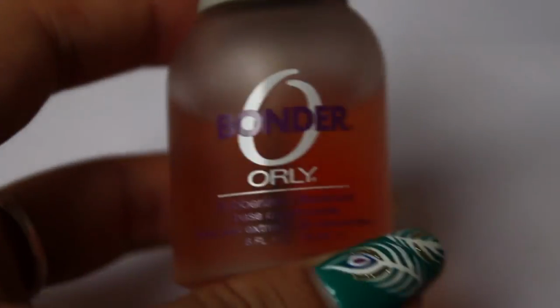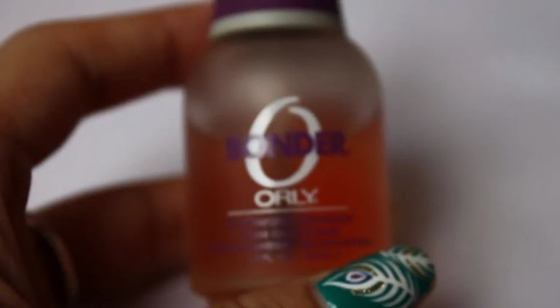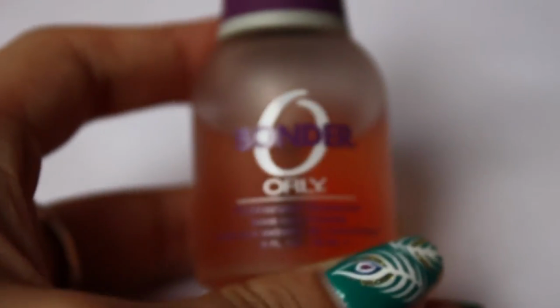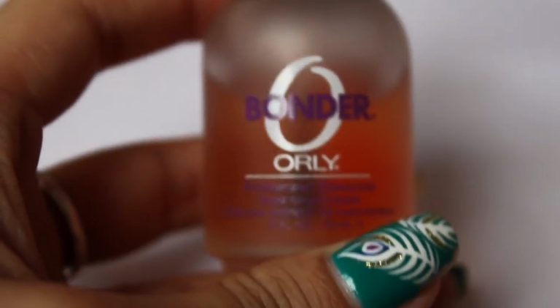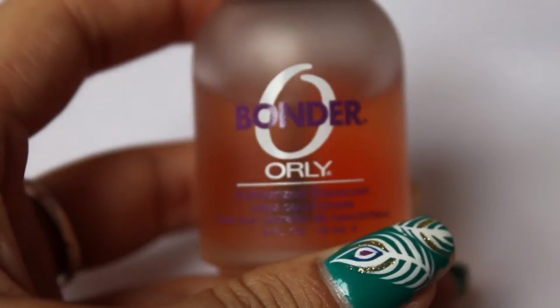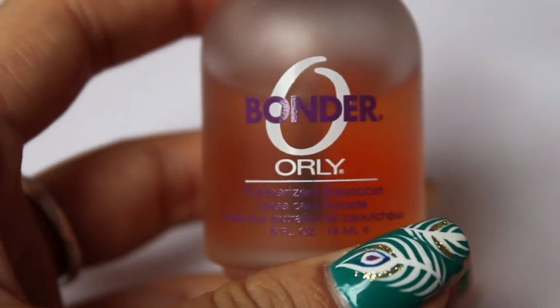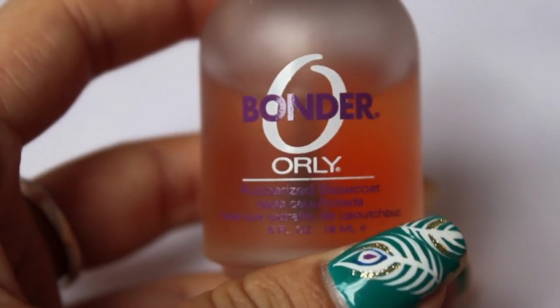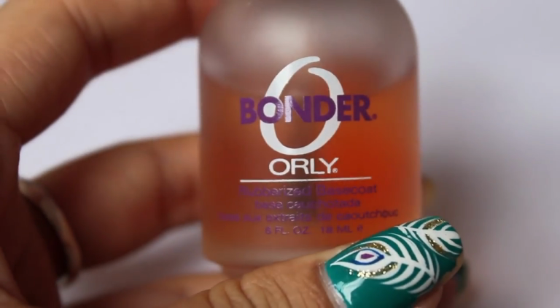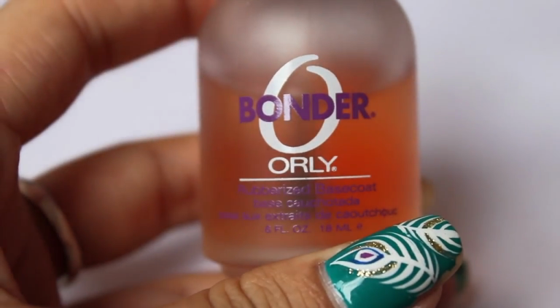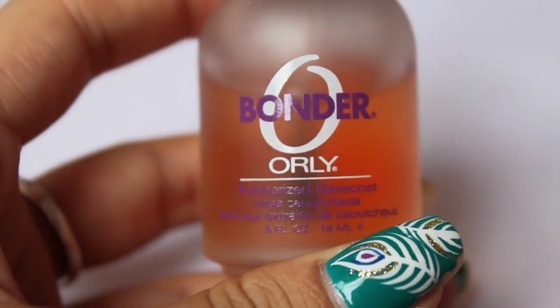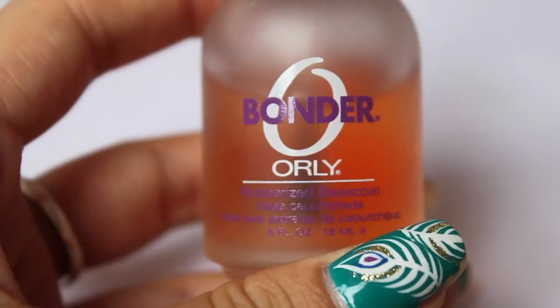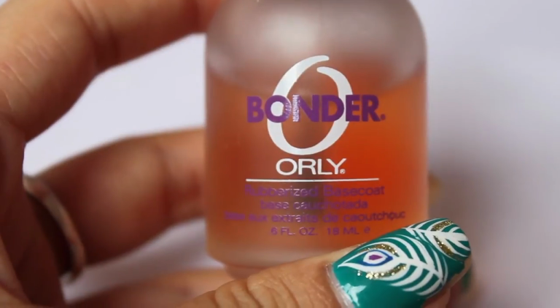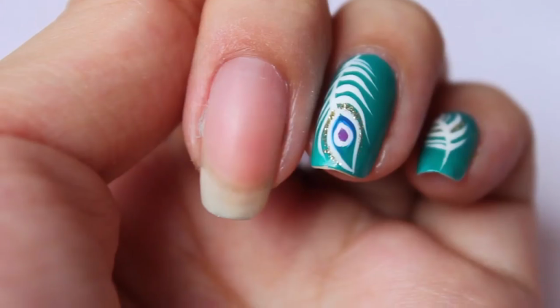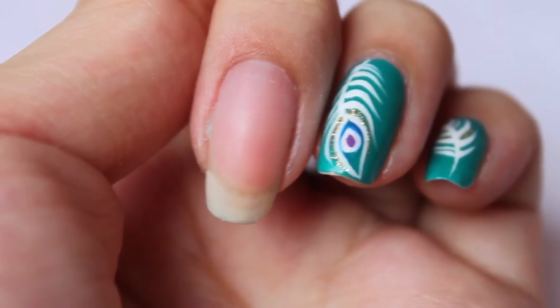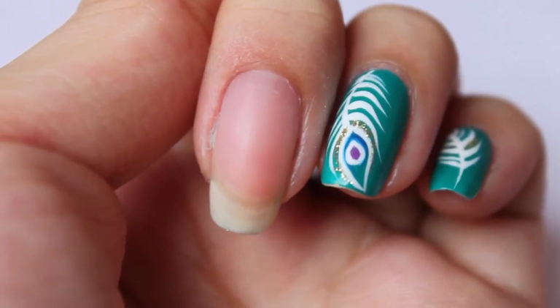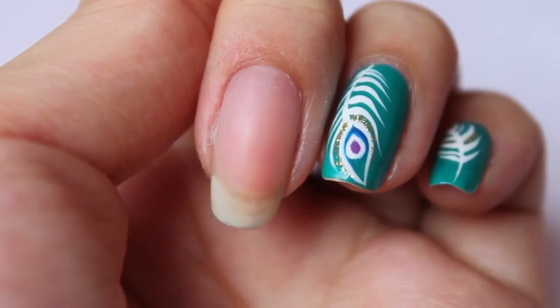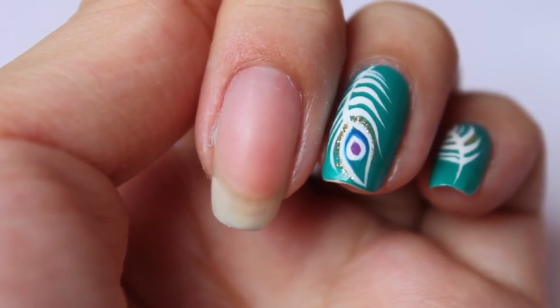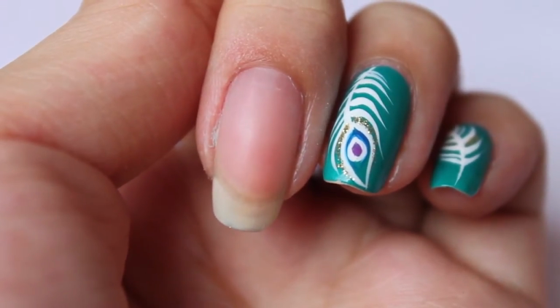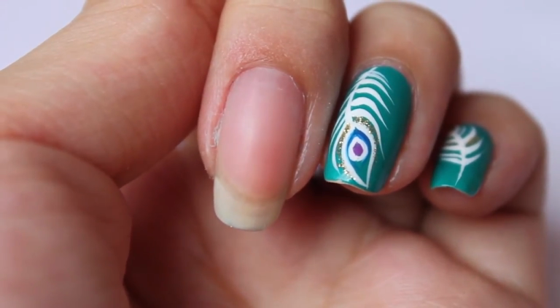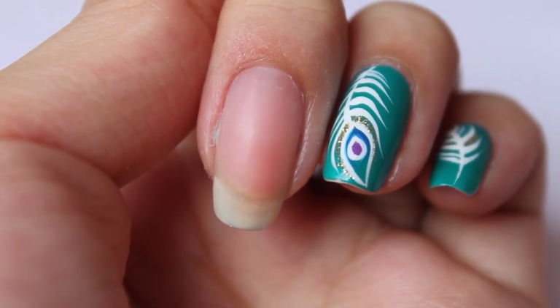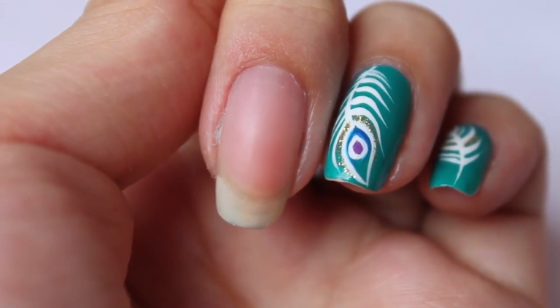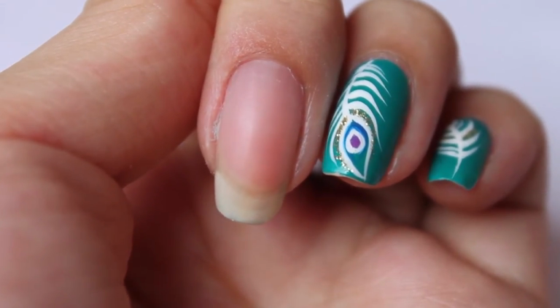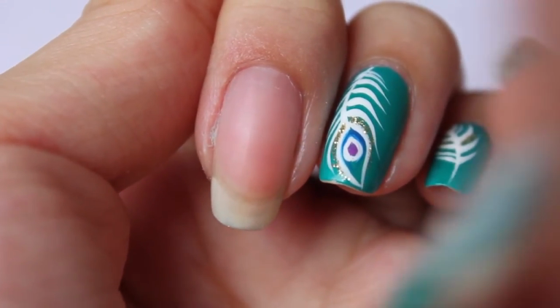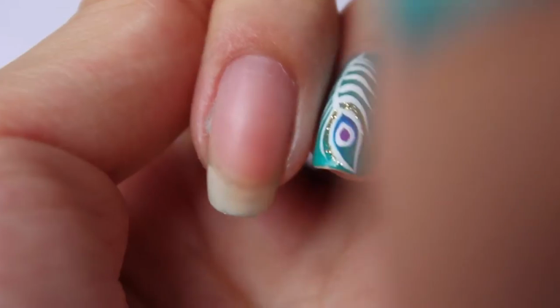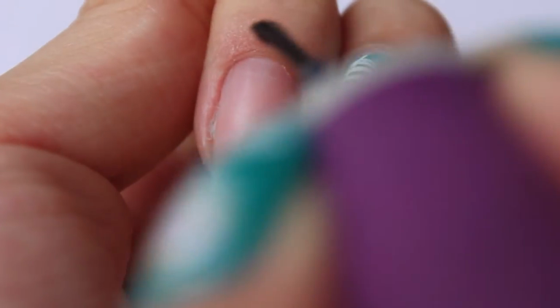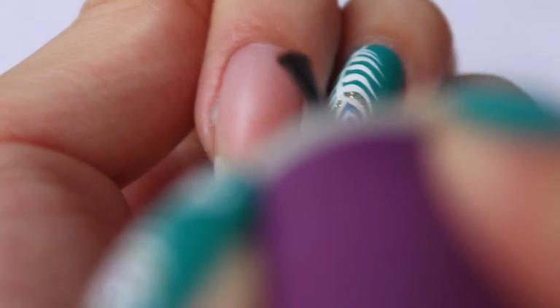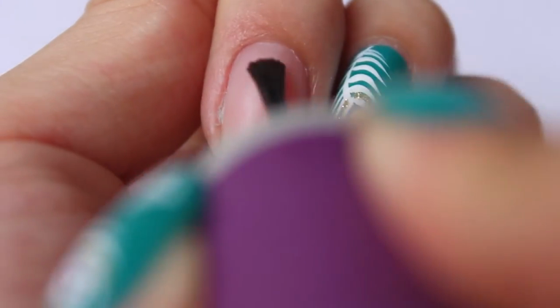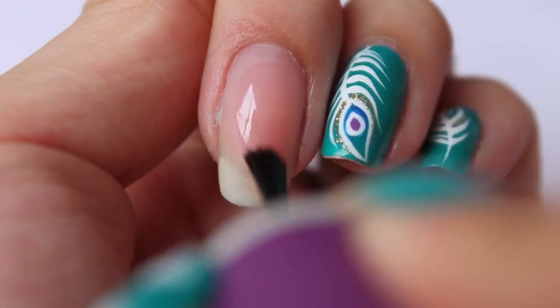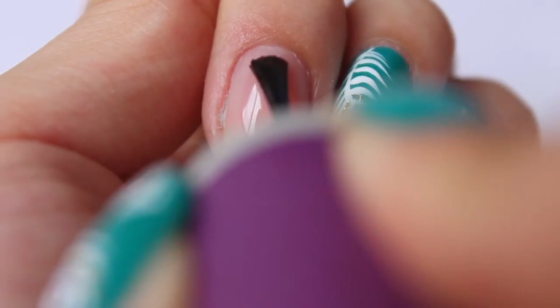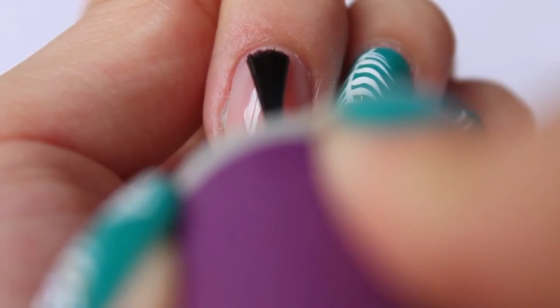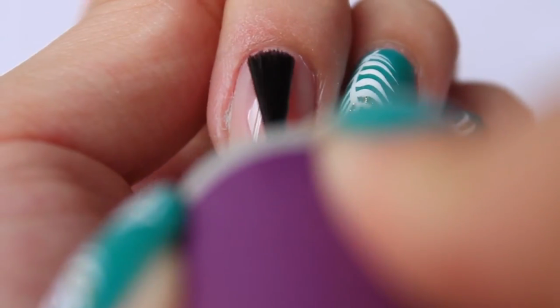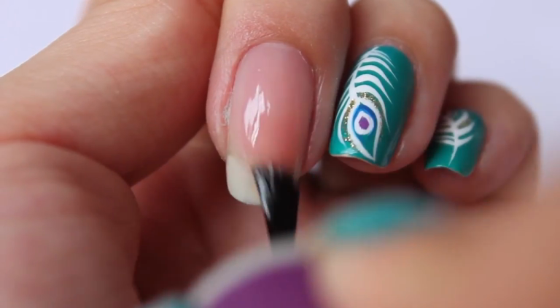Alright, first, apply a base coat. I'm using Oli Bonder. Apply a coat of base coat and then just let the nail dry.